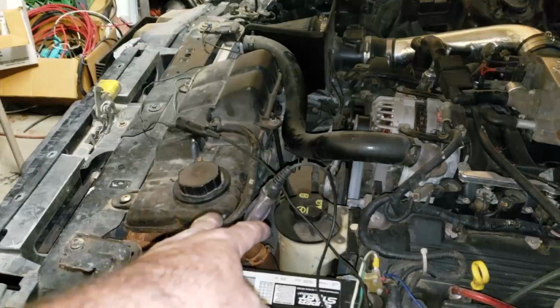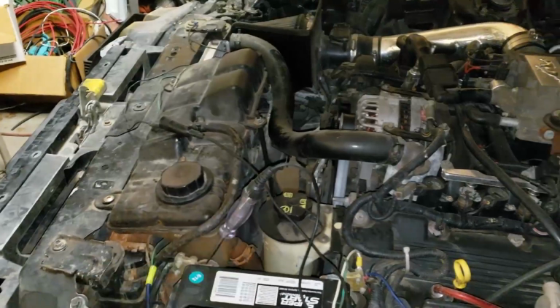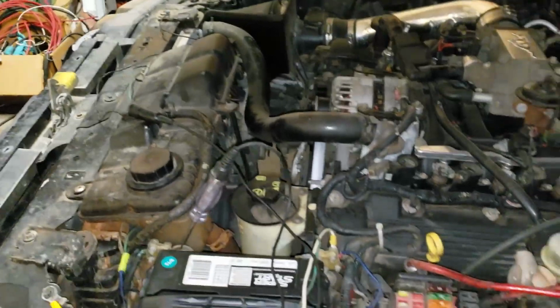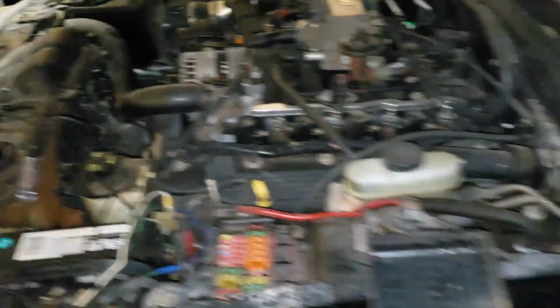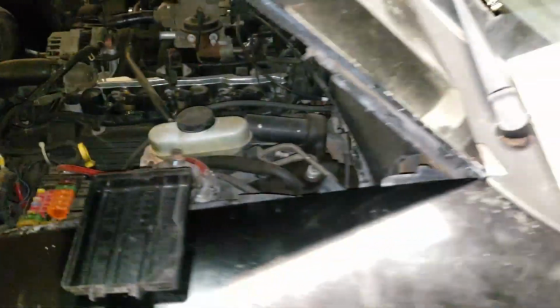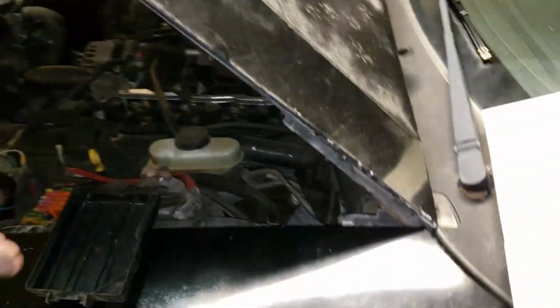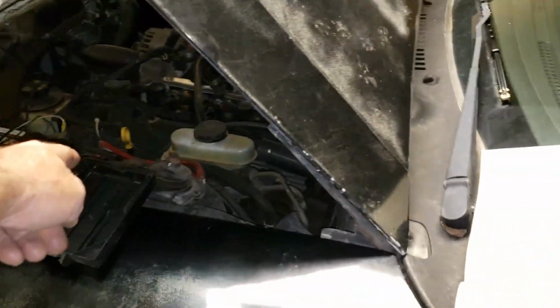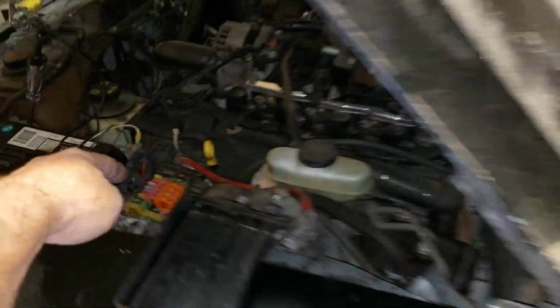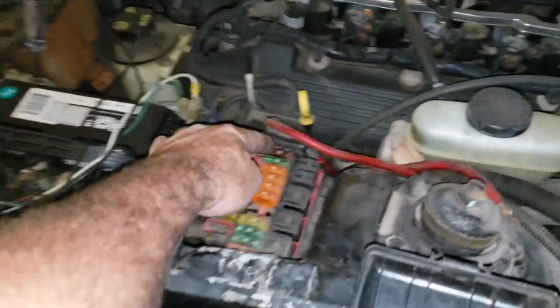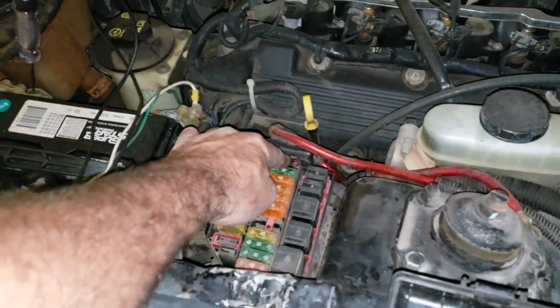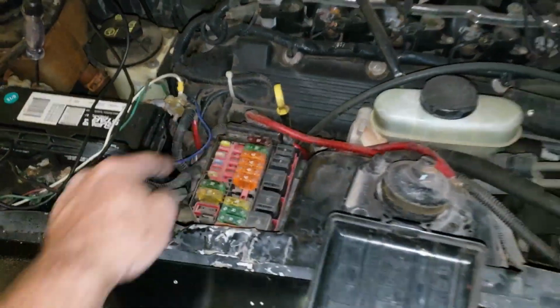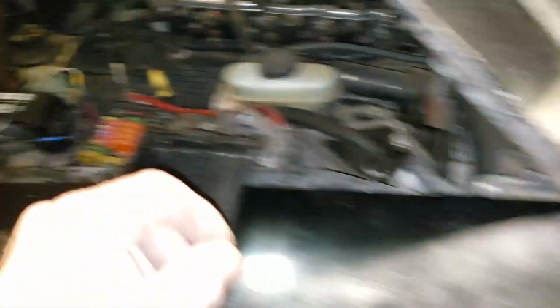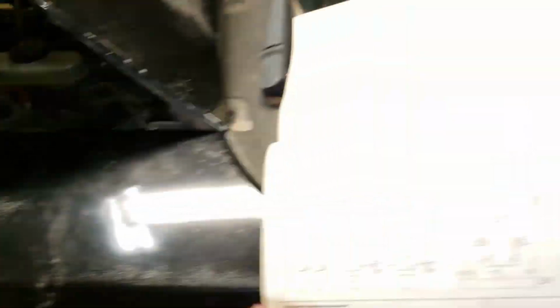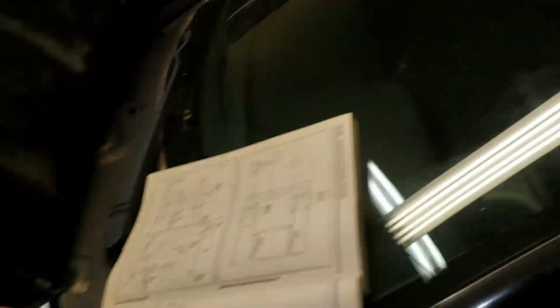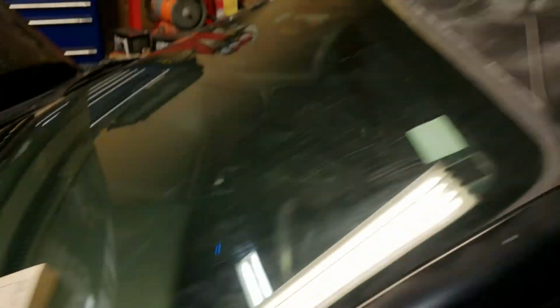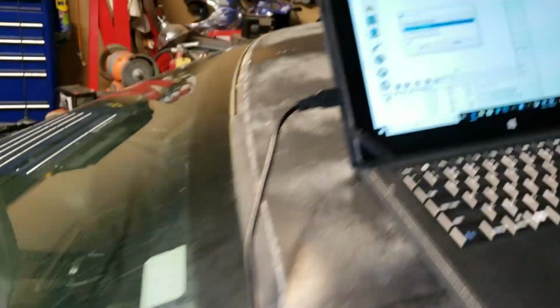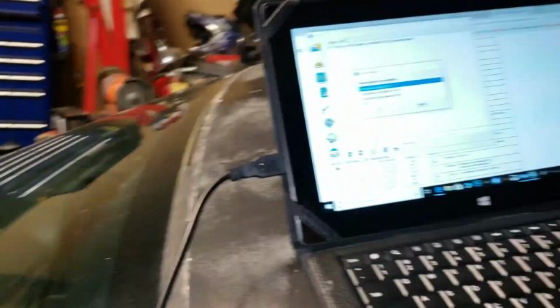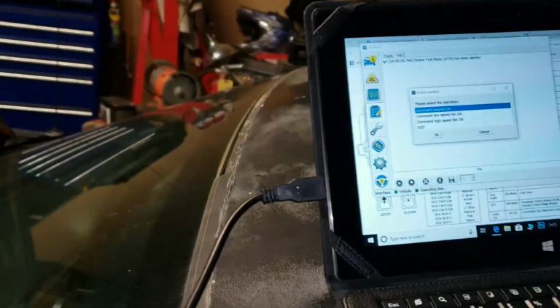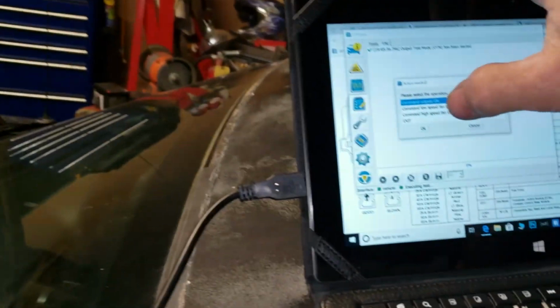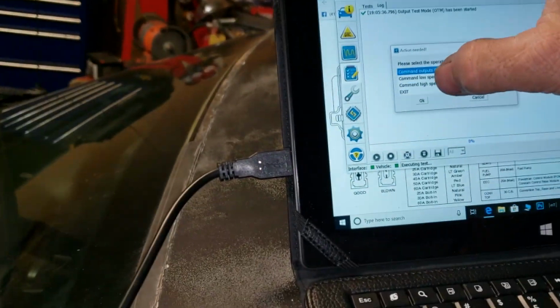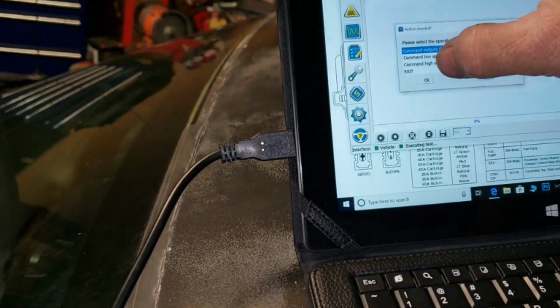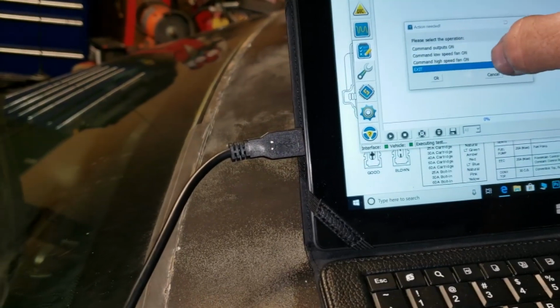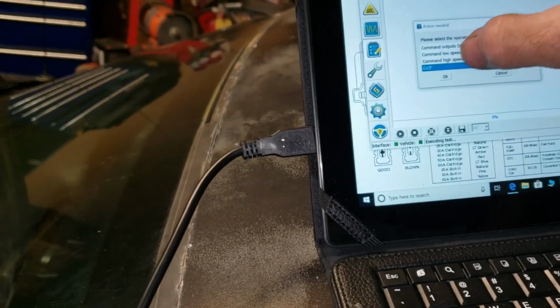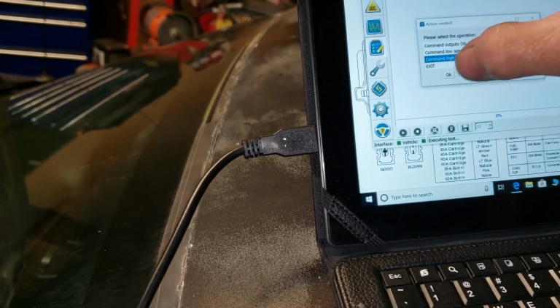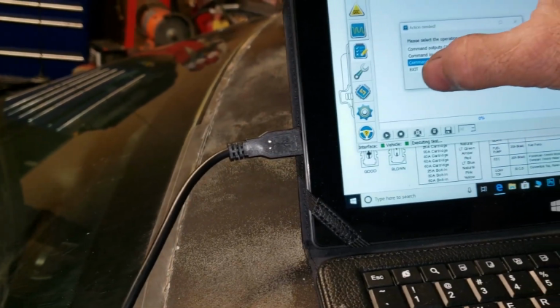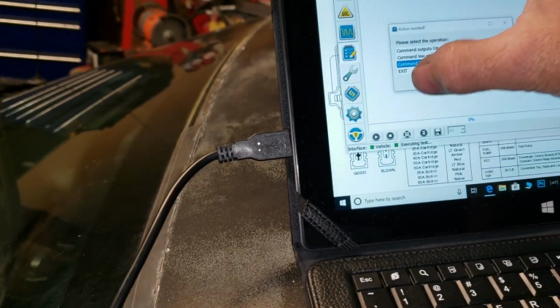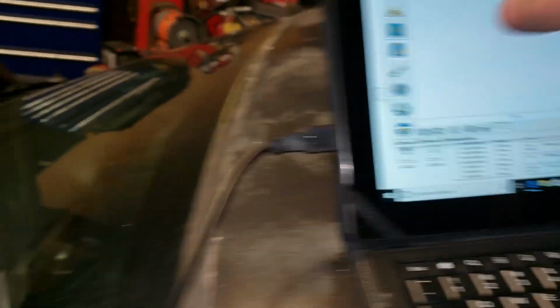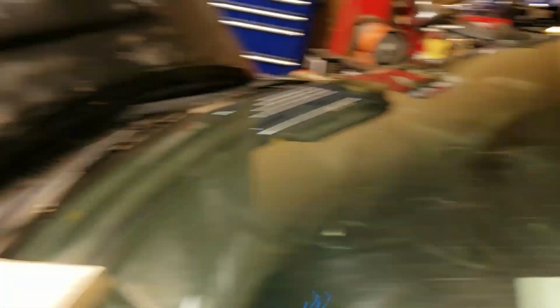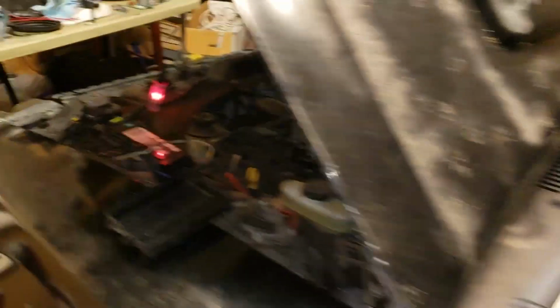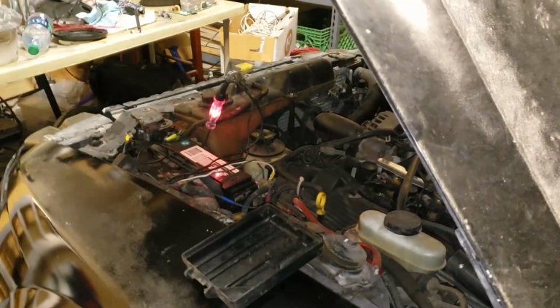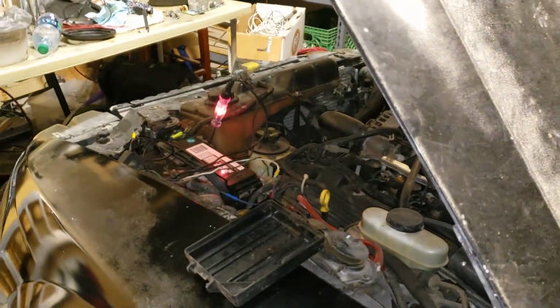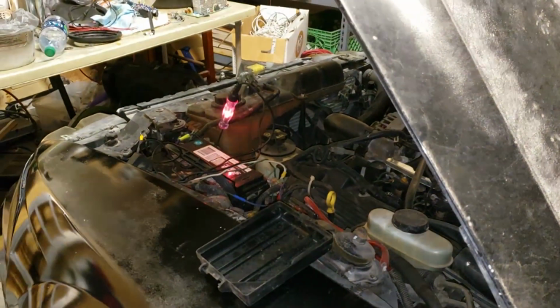I got my idiot light hooked up and found a blown fuse — 50 amps. I swapped it with the ABF fuse, so now I'm testing. High speed fan on — and it goes on.